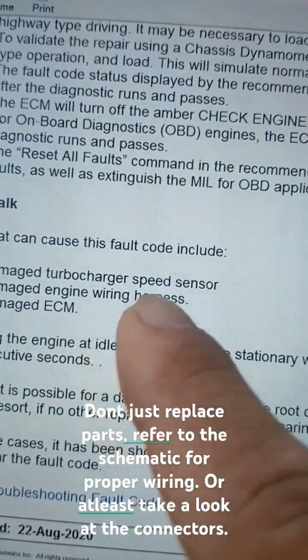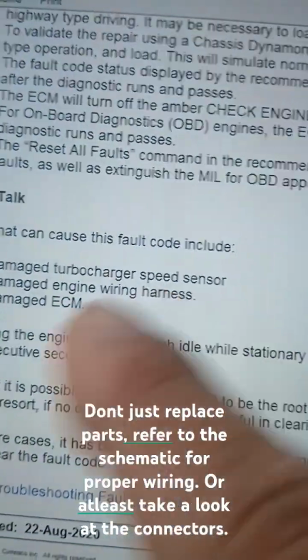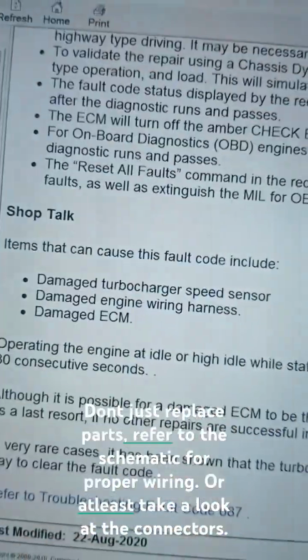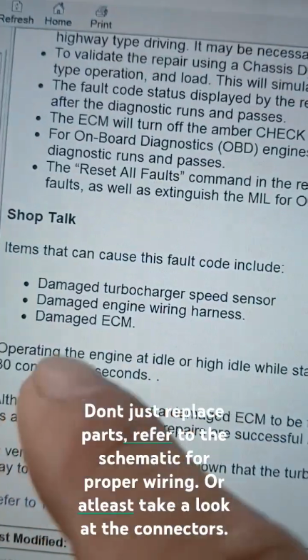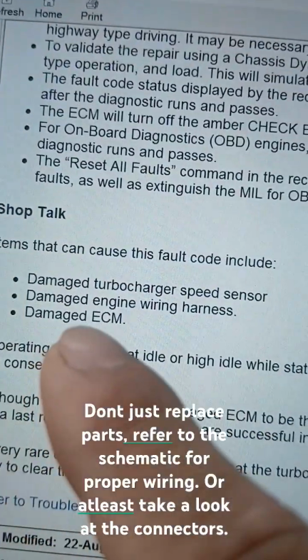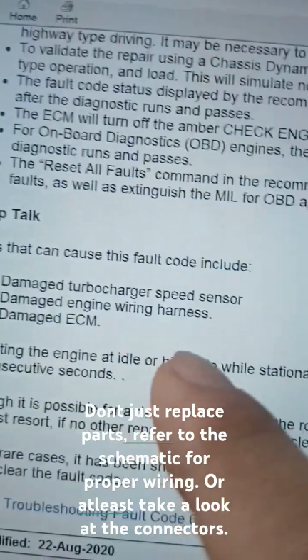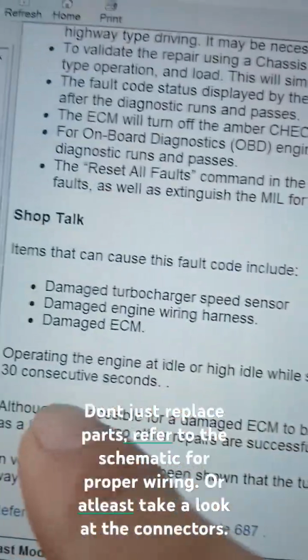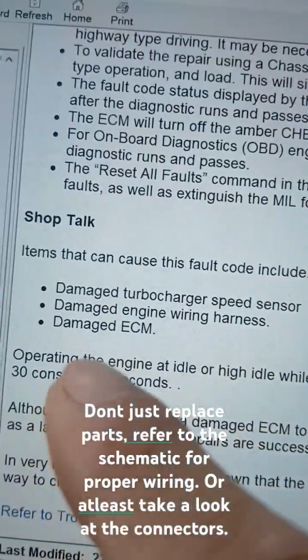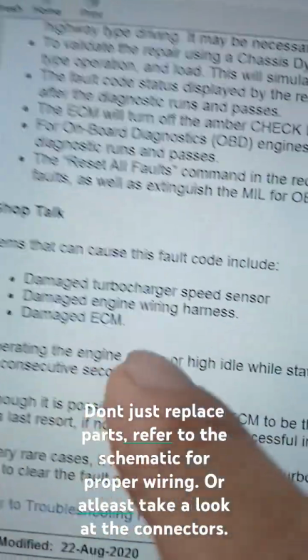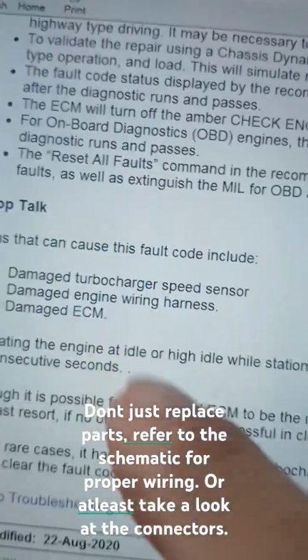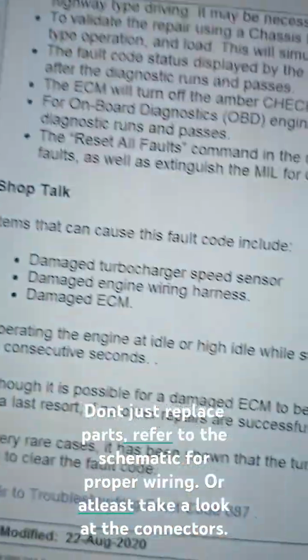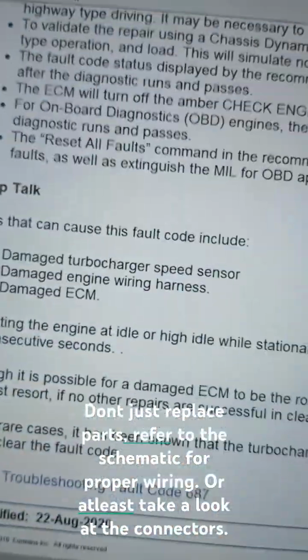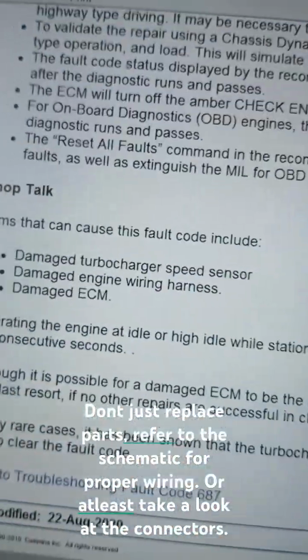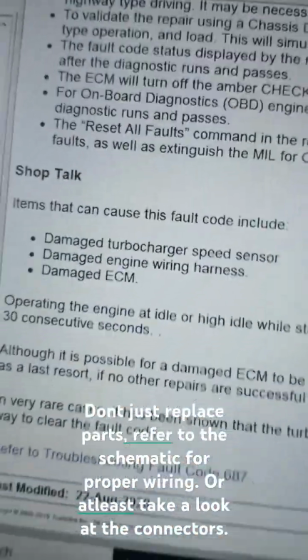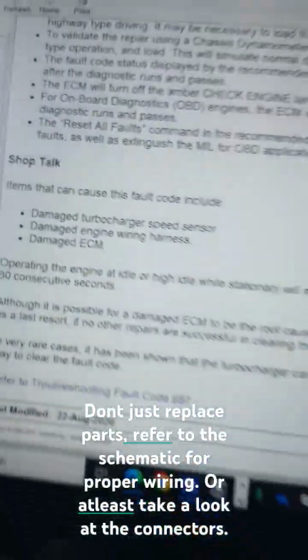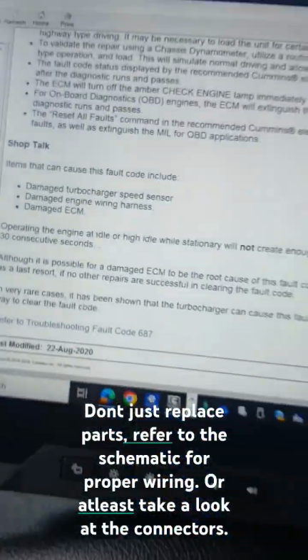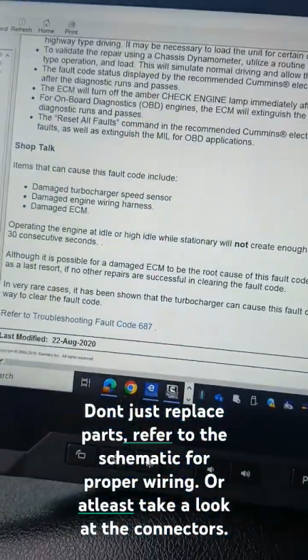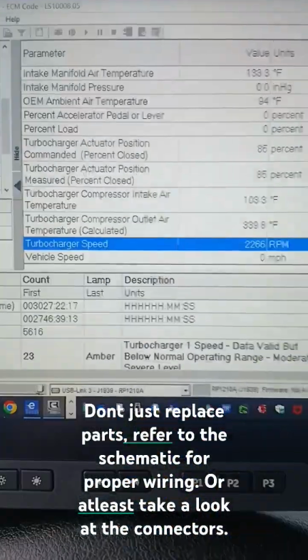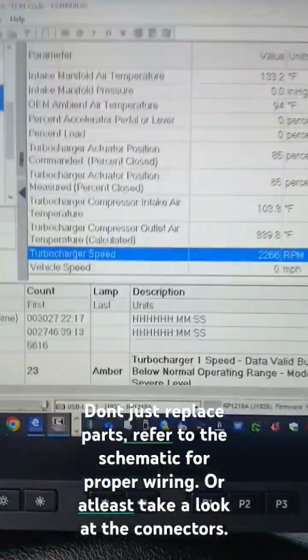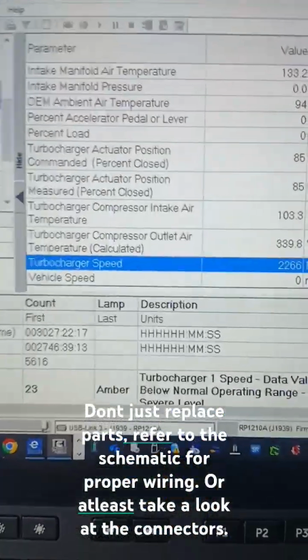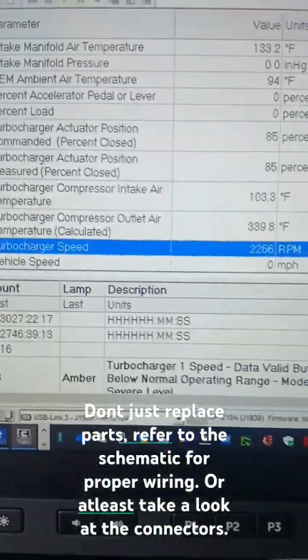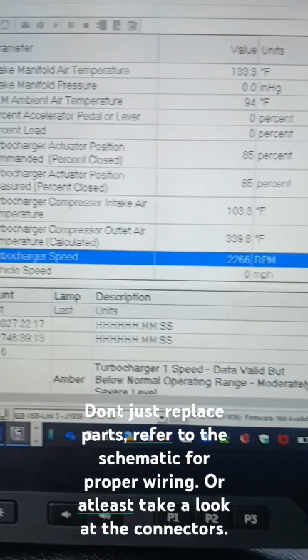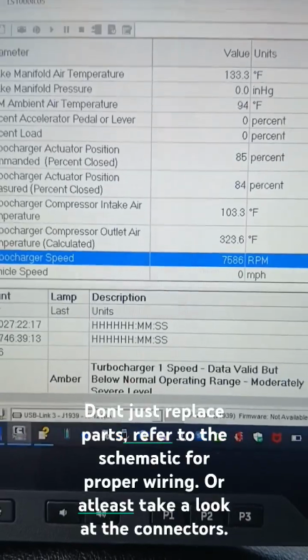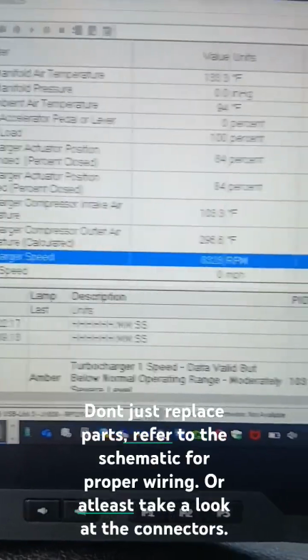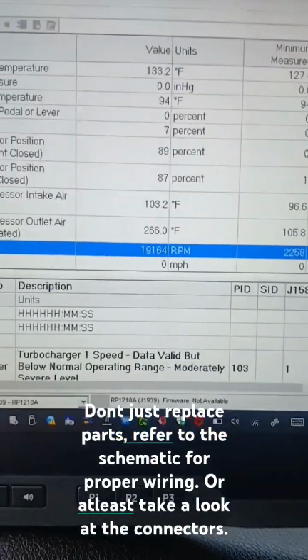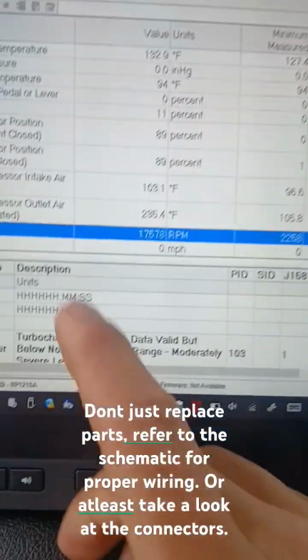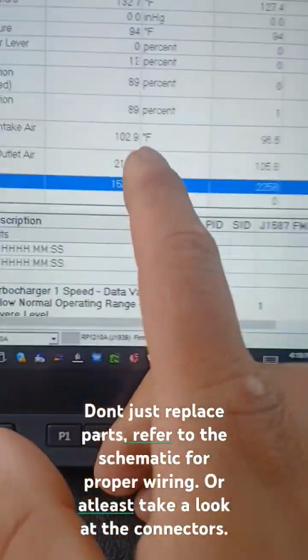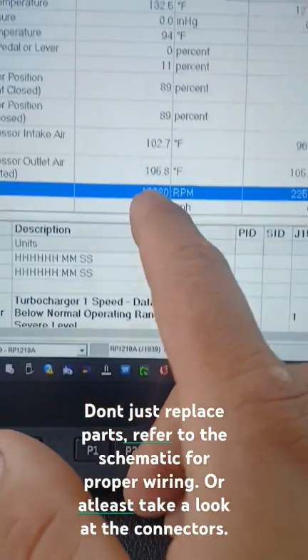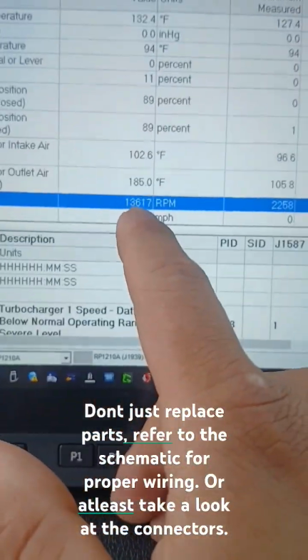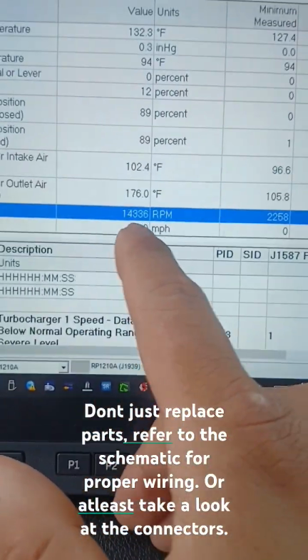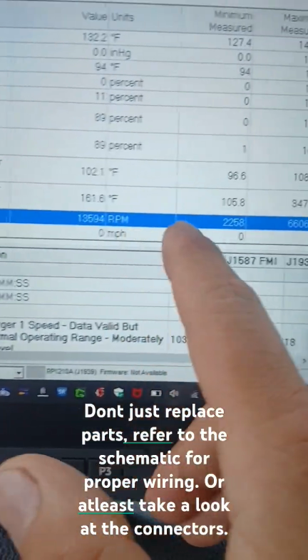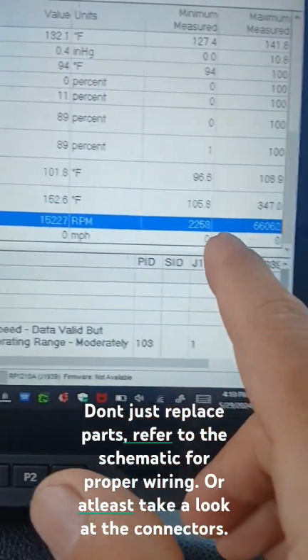...the speed sensor itself, a wiring issue, or a damaged ECM. My approach is going to be the following: I'm going to monitor this just for a few seconds.